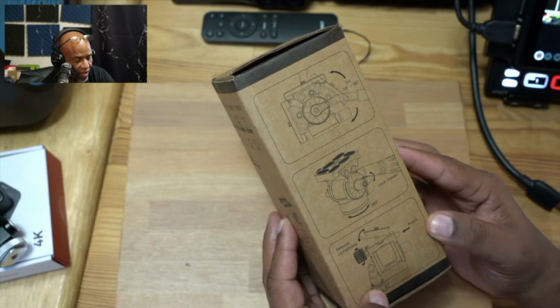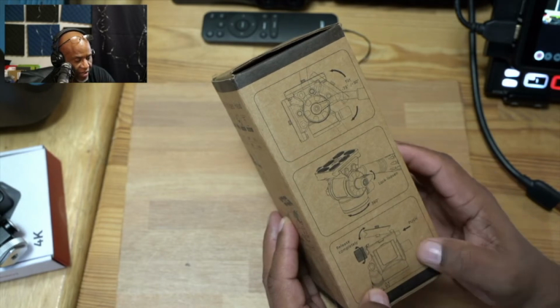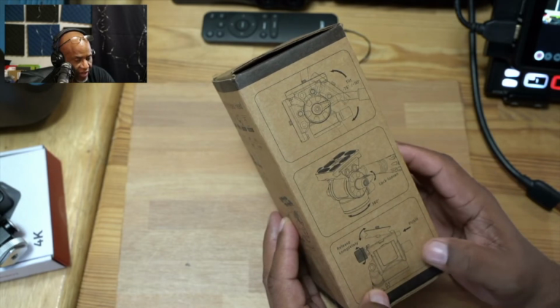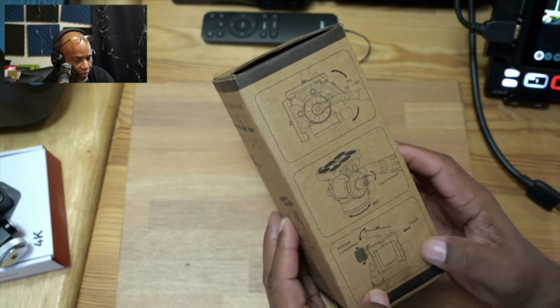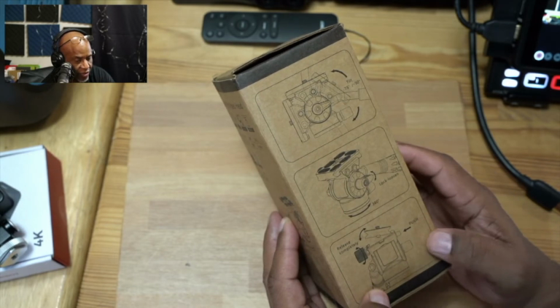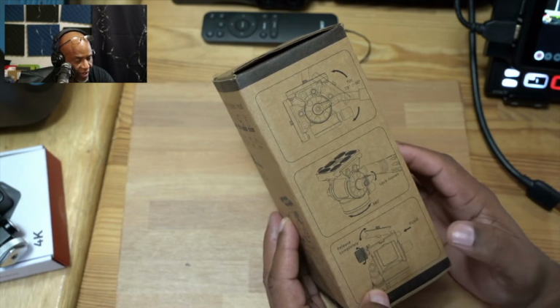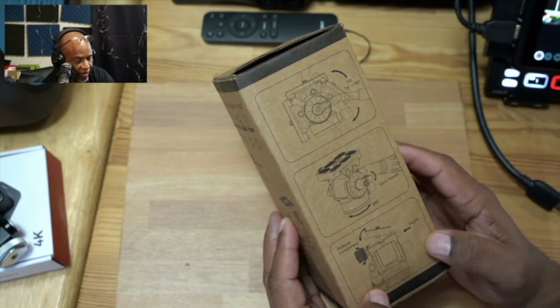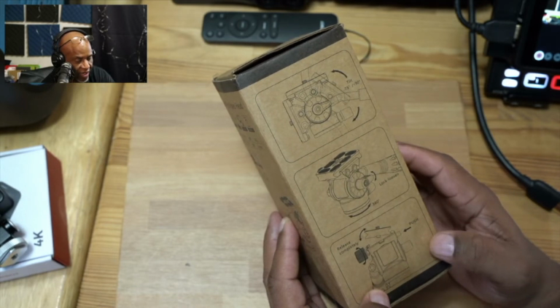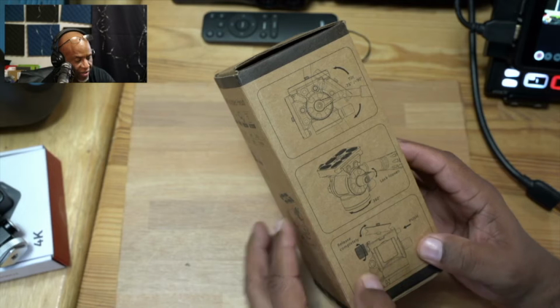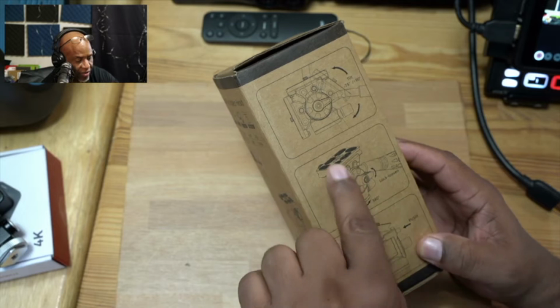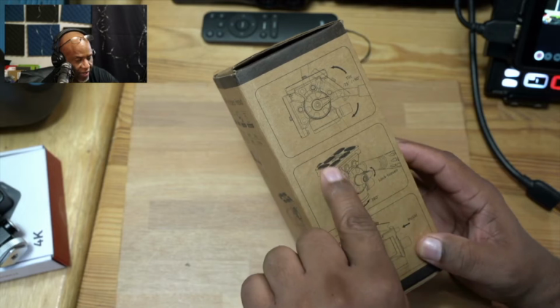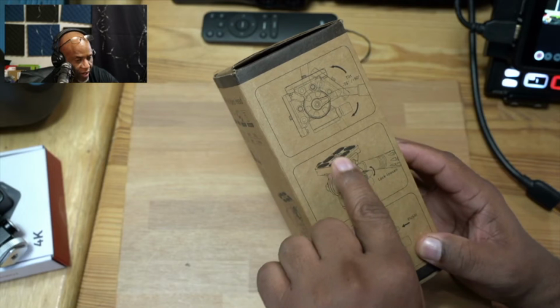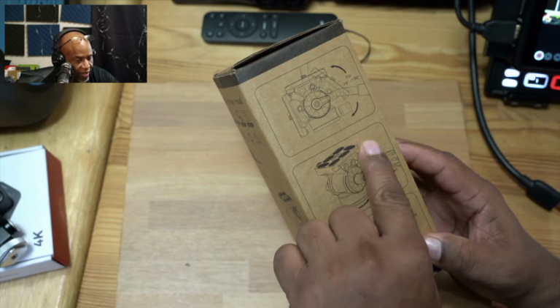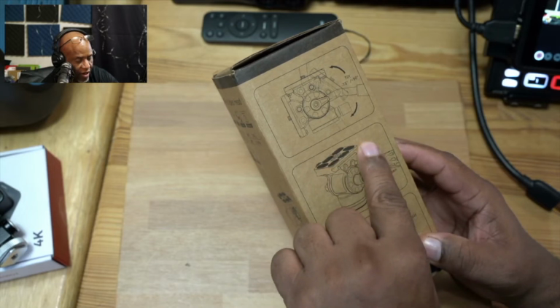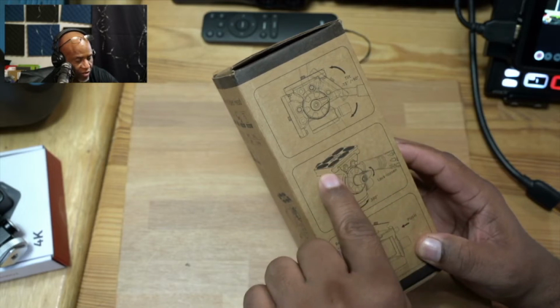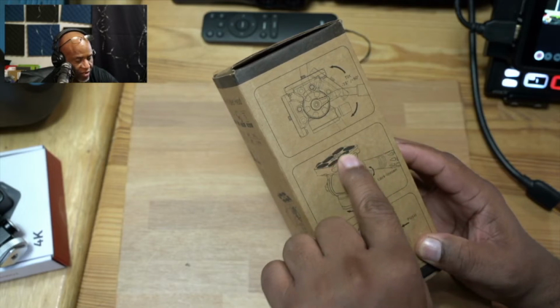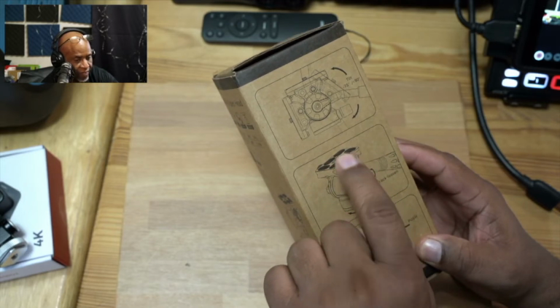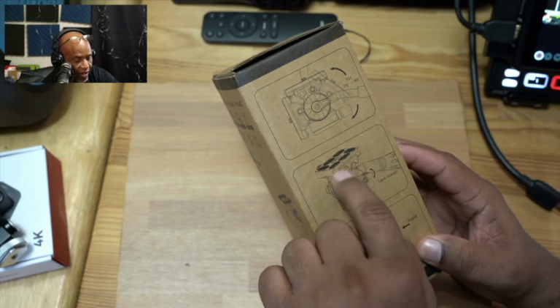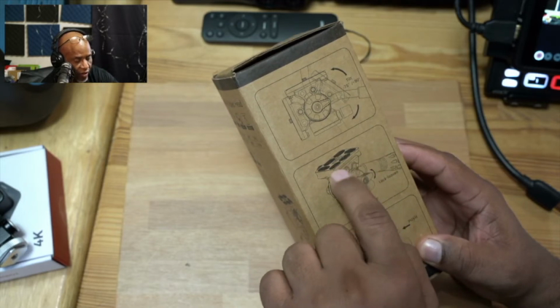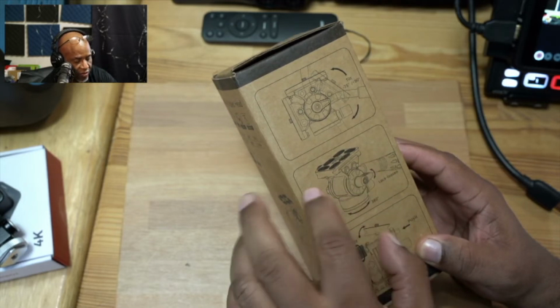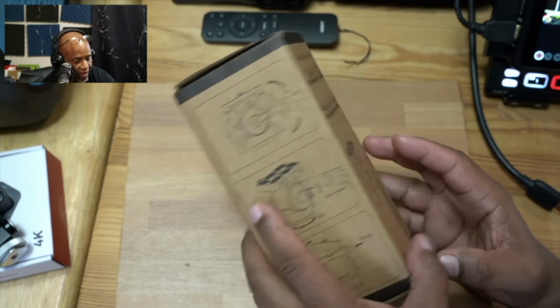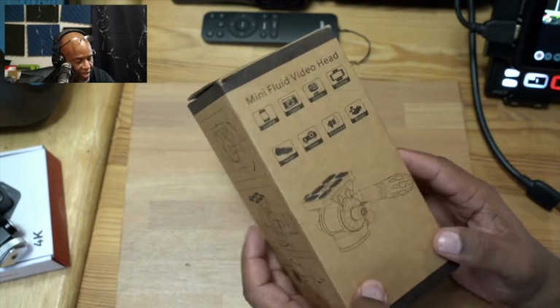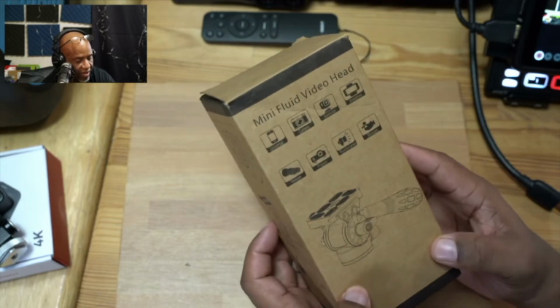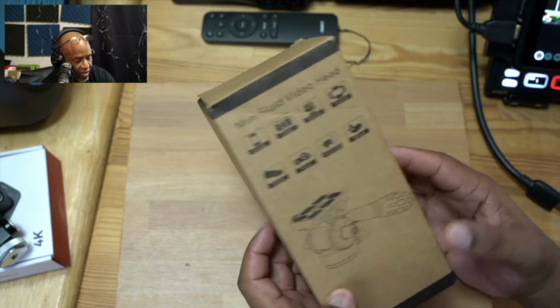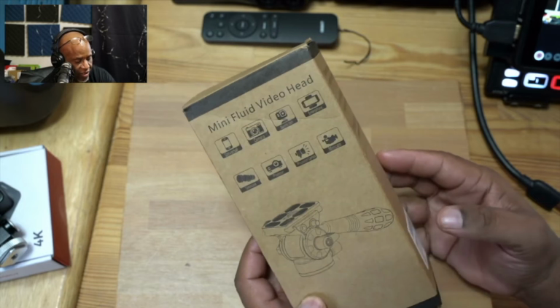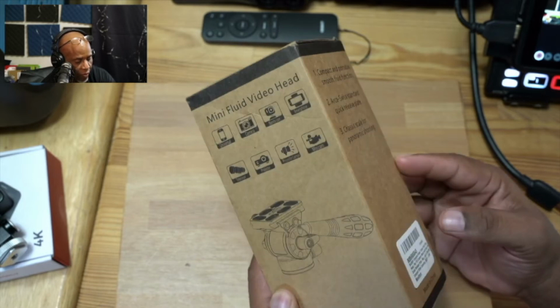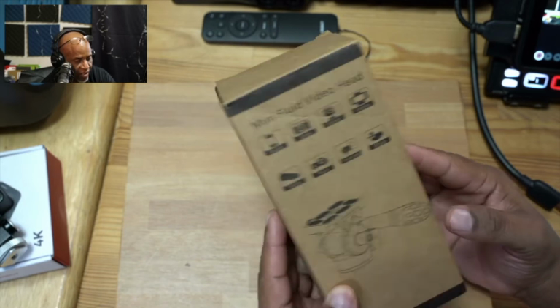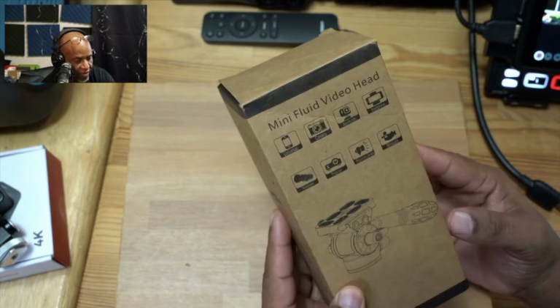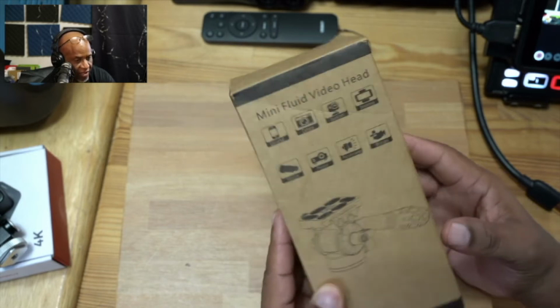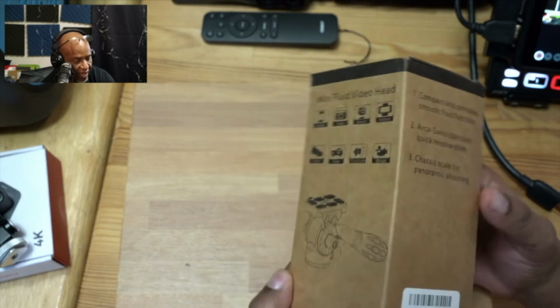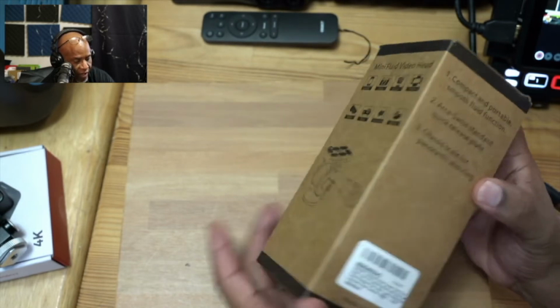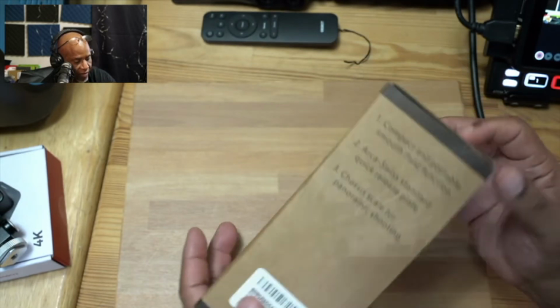It does have a quick release plate — I'm very excited about that. I do like the way that the ARCA-style quick release plate is designed. So let's just open this up and see exactly what we get in the box.